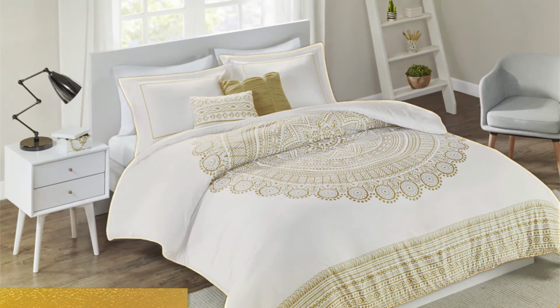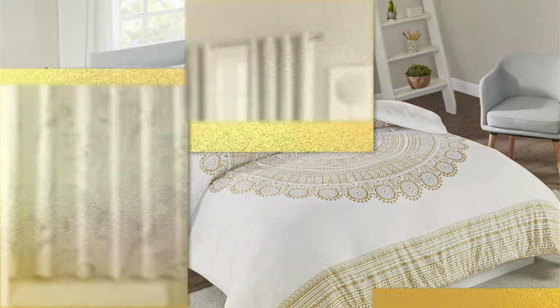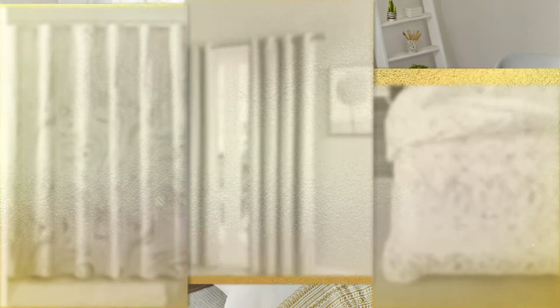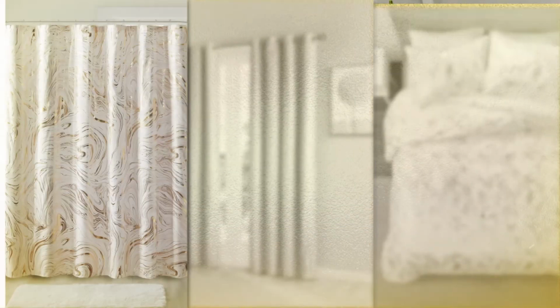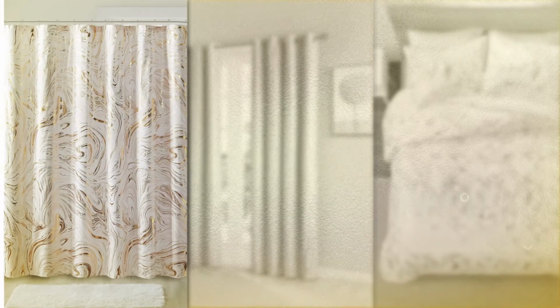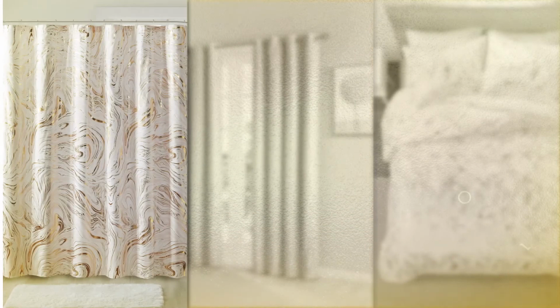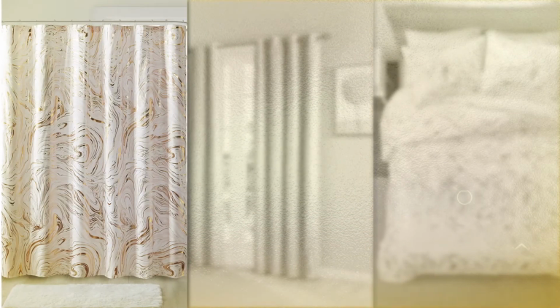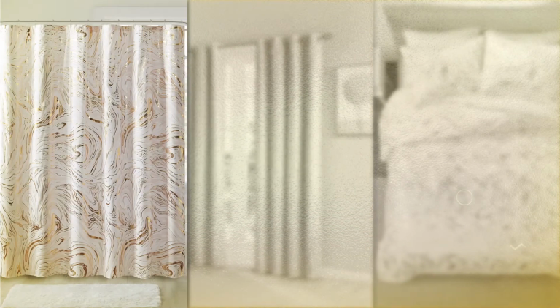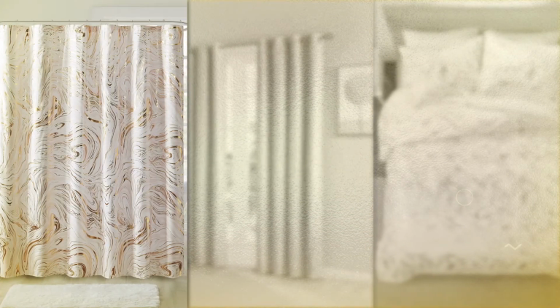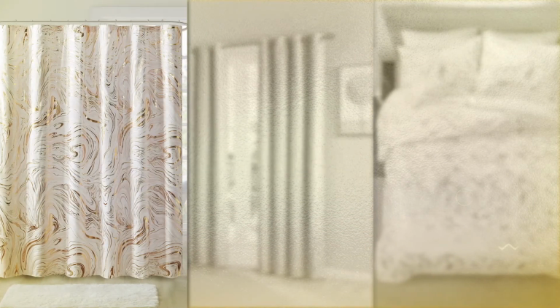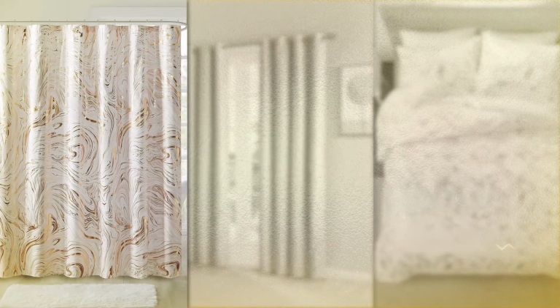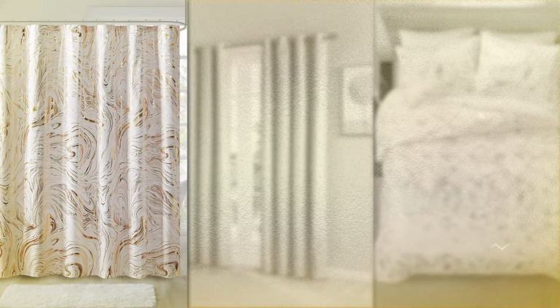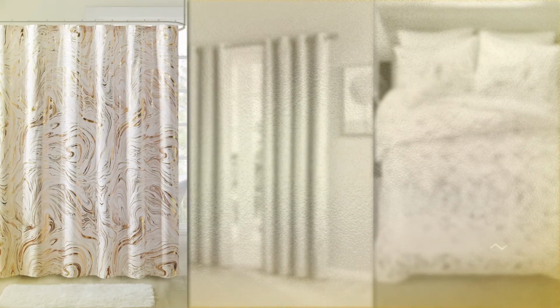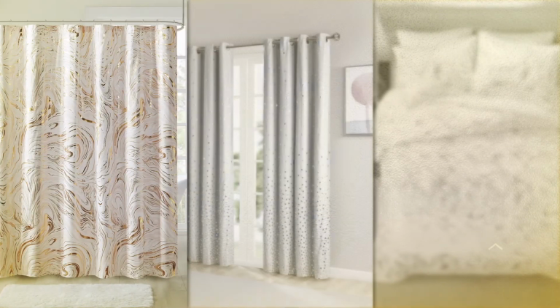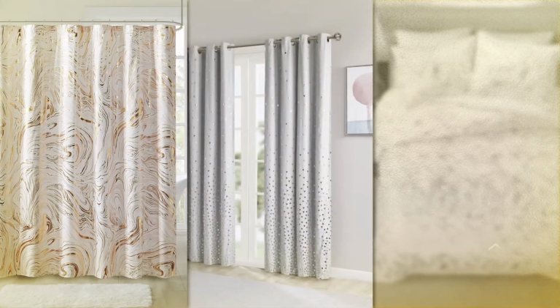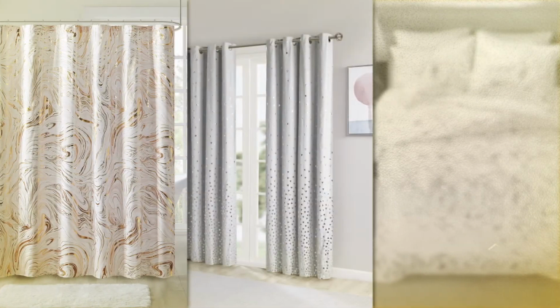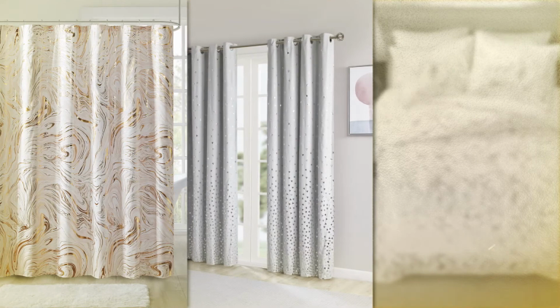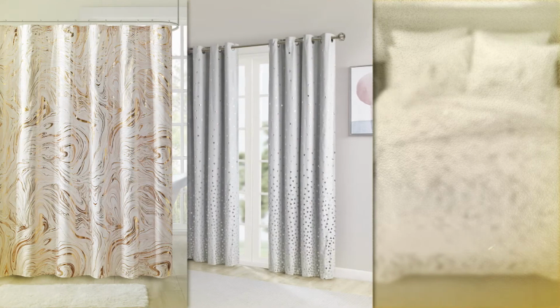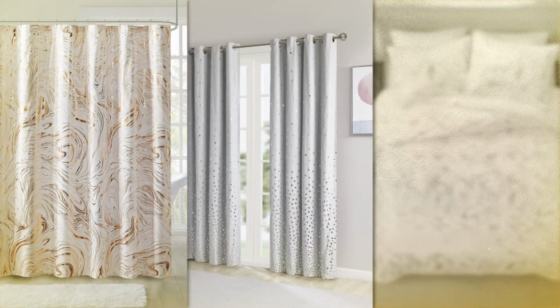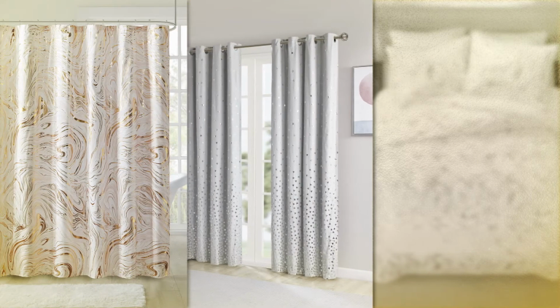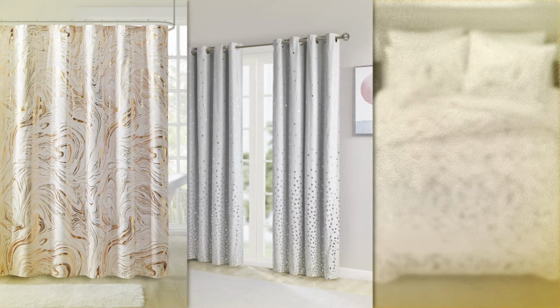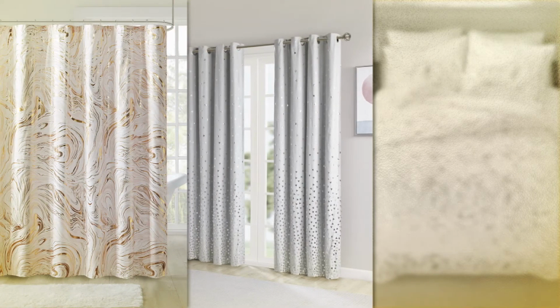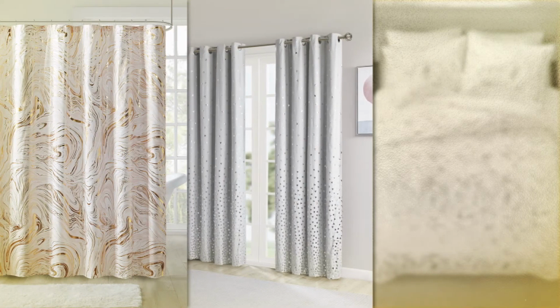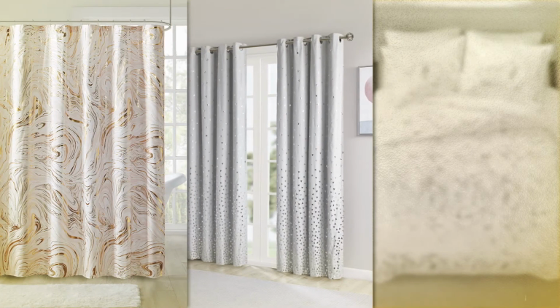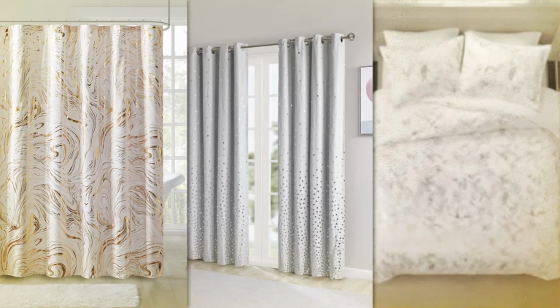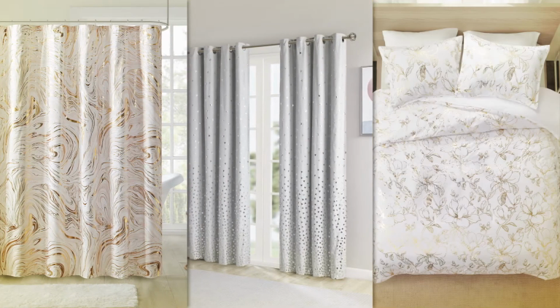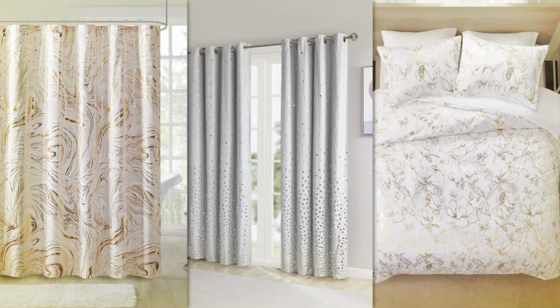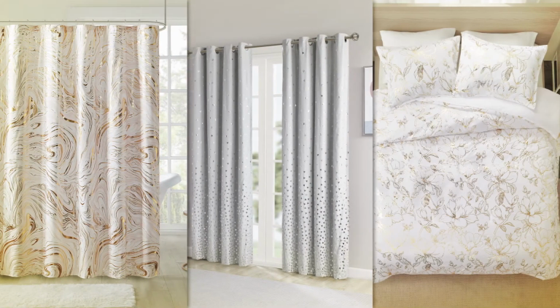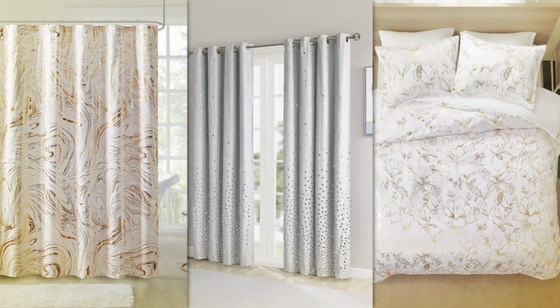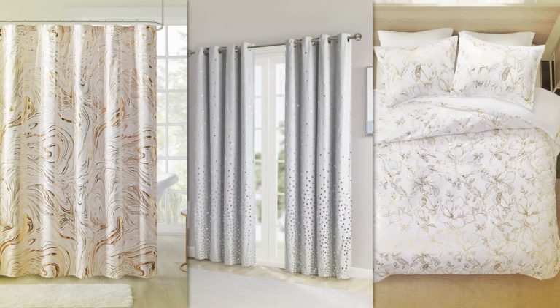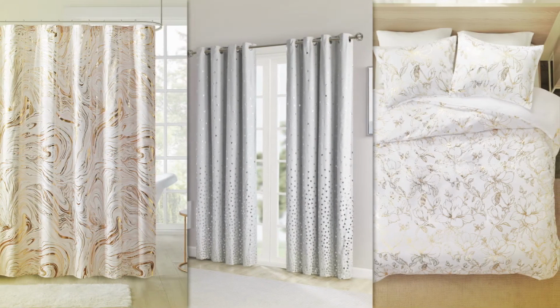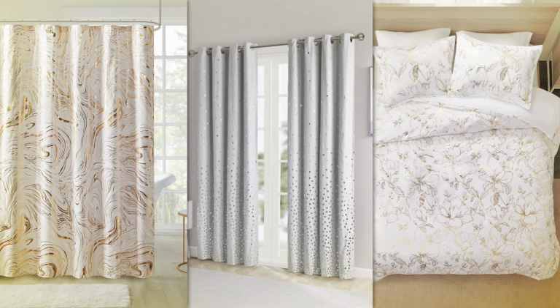Add a shower curtain to brighten your bathroom, window panels for an eye-catching look, and bedding that will make your room glamorous.